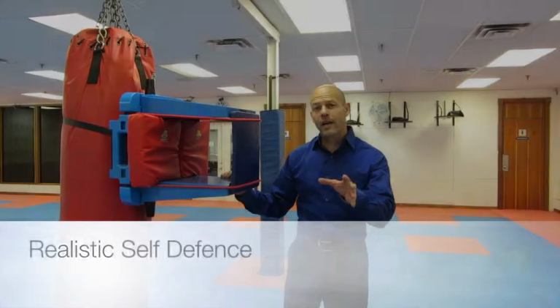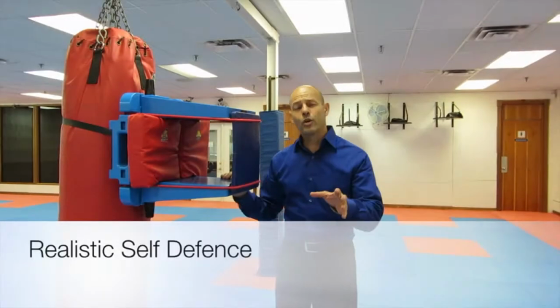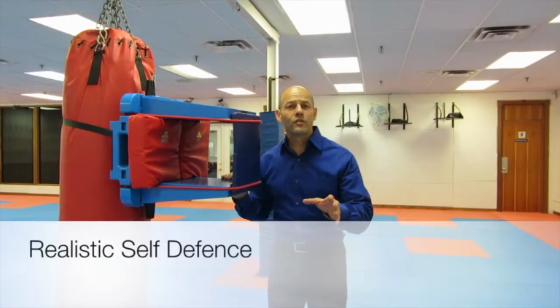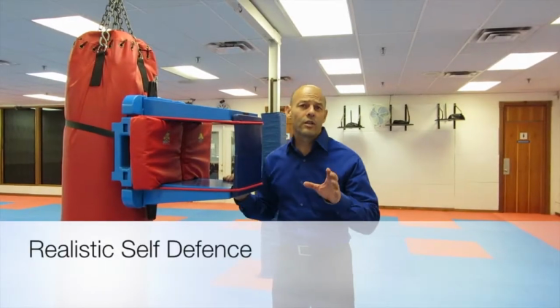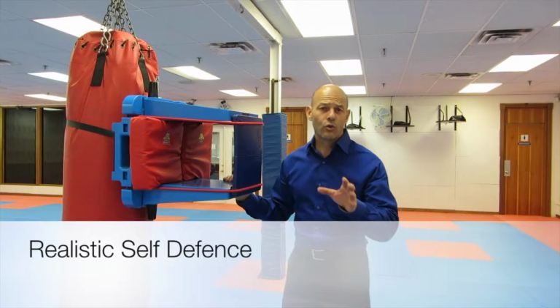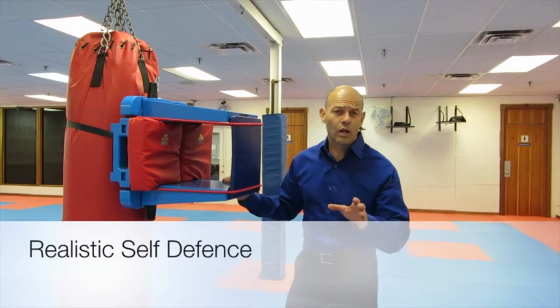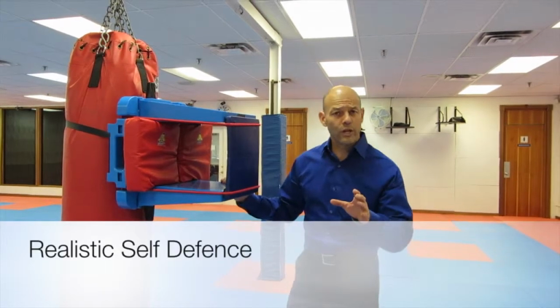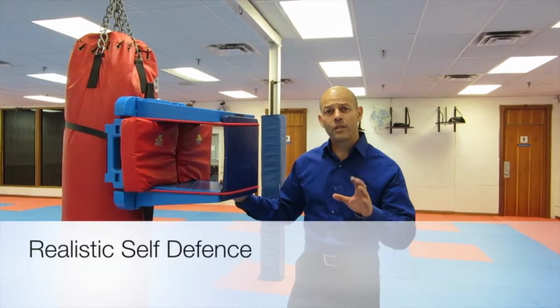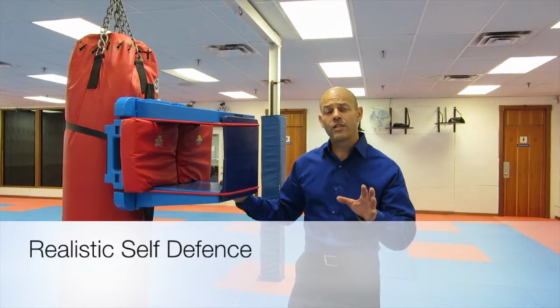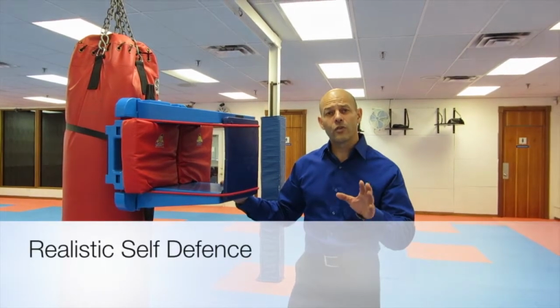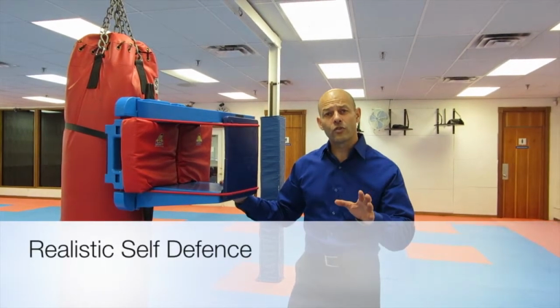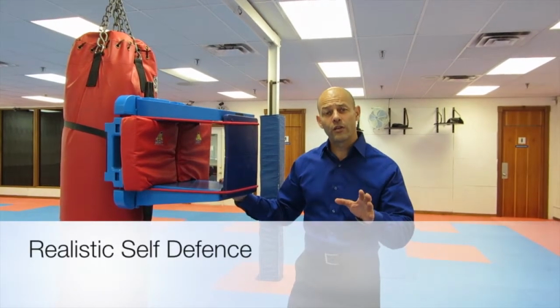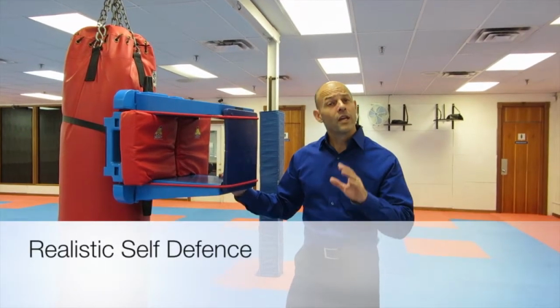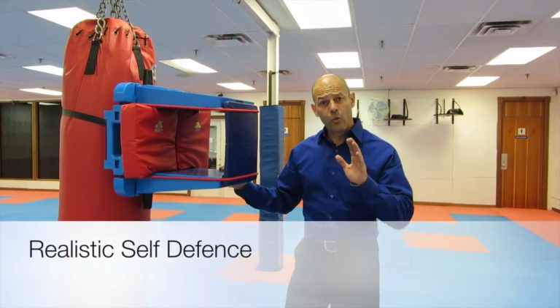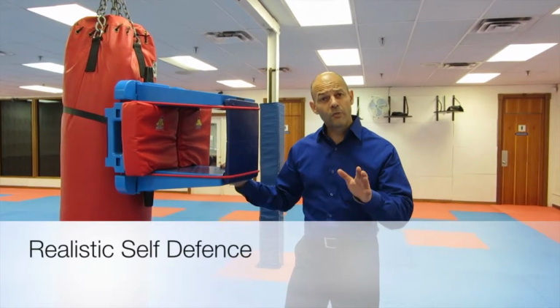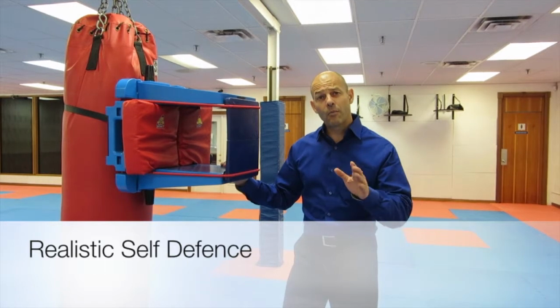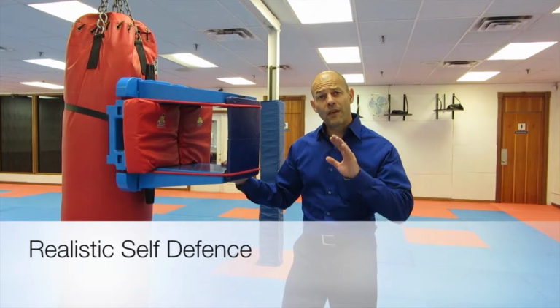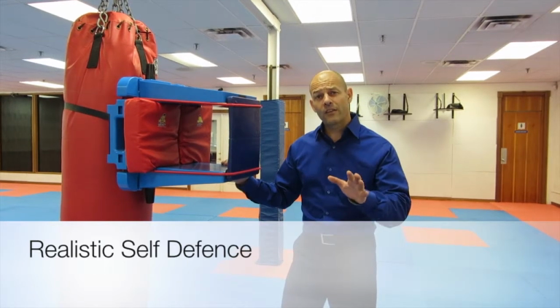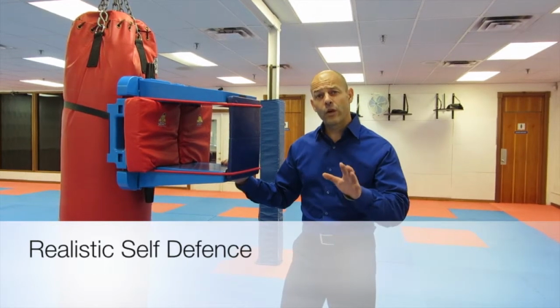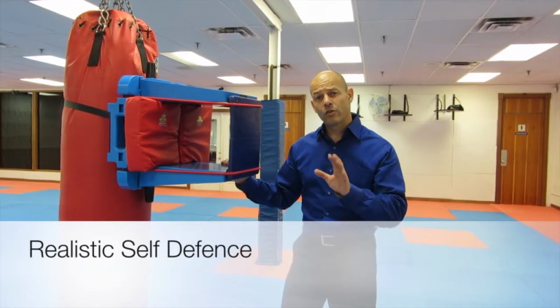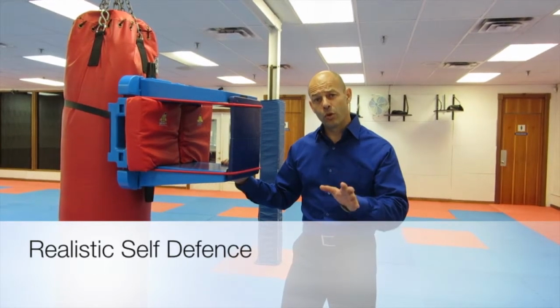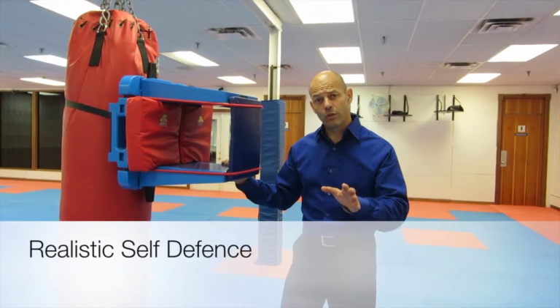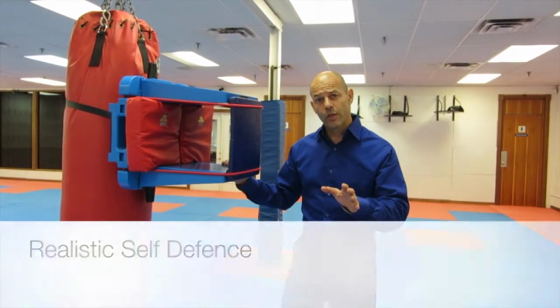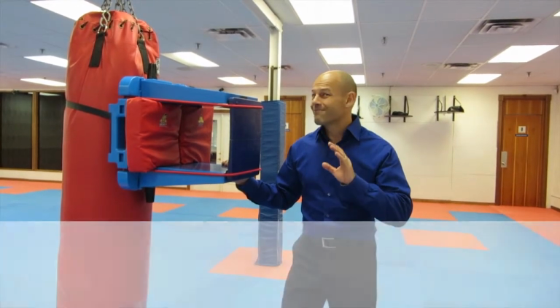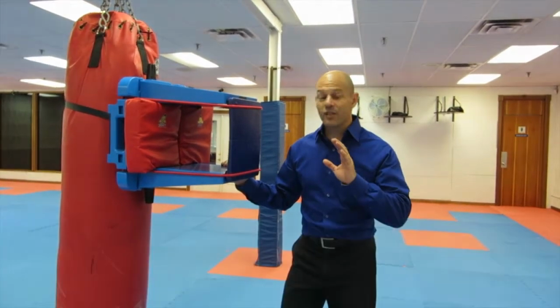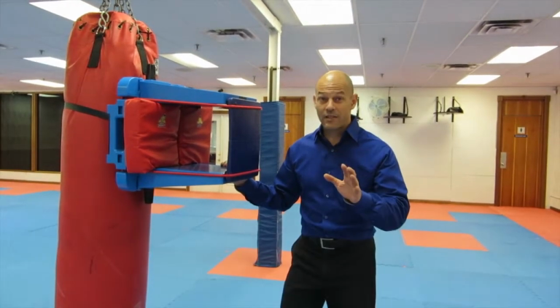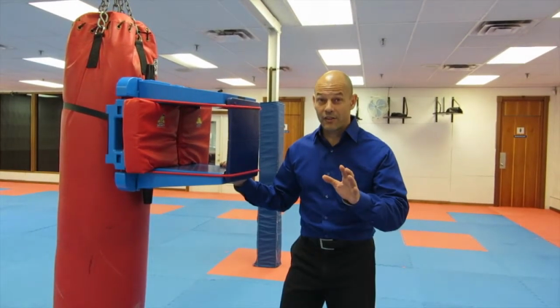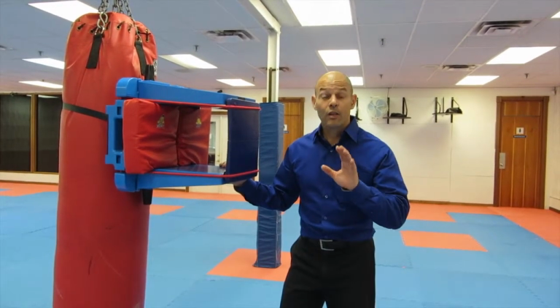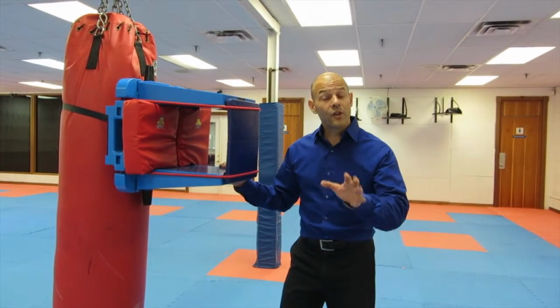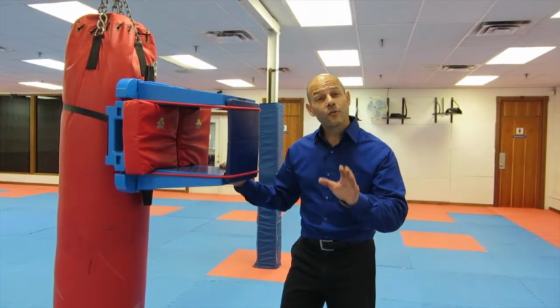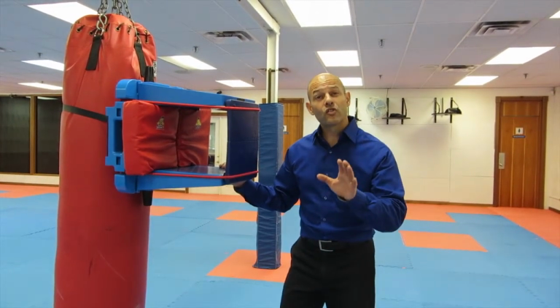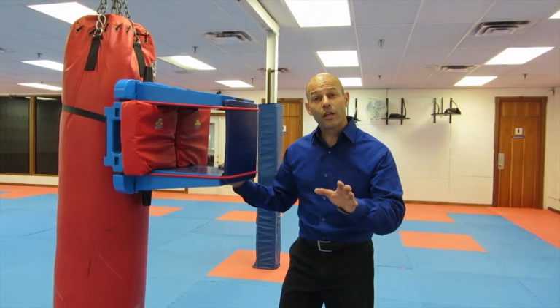Last year when I was down in Little Rock, I was training with the ATA instructor trainers and one of them came up with a fantastic way to use the board holder for self-defense training.